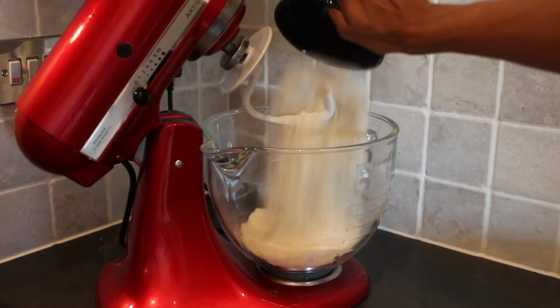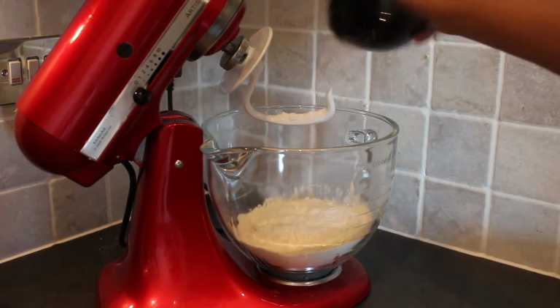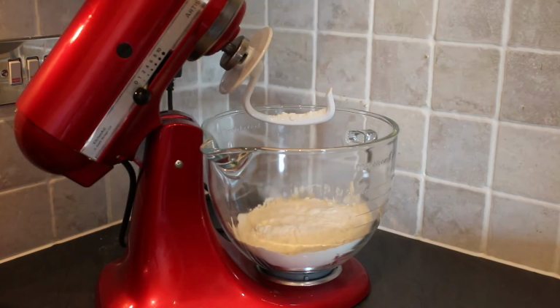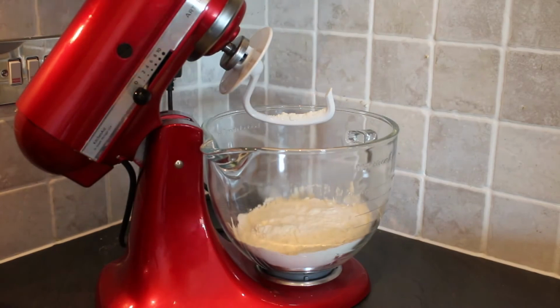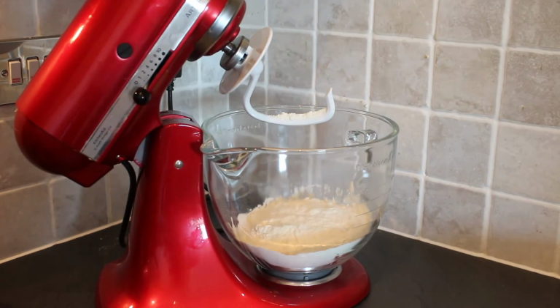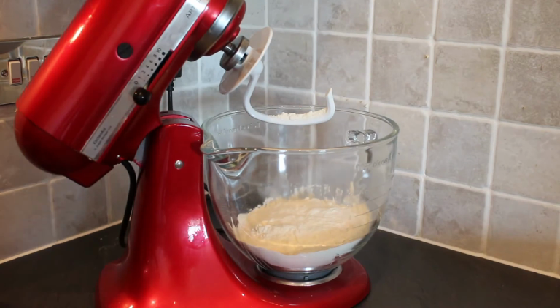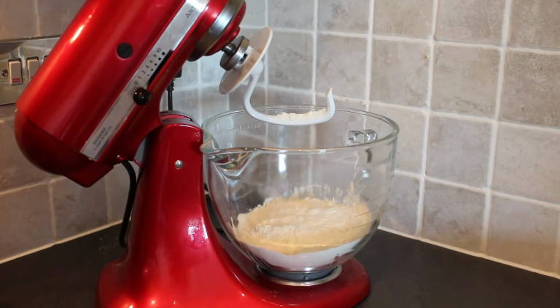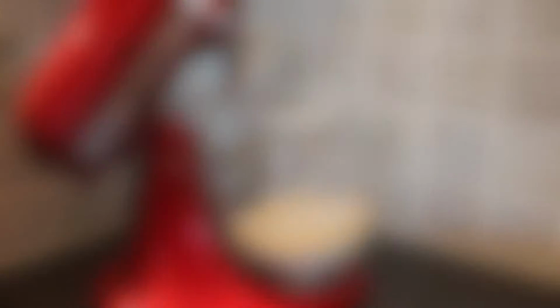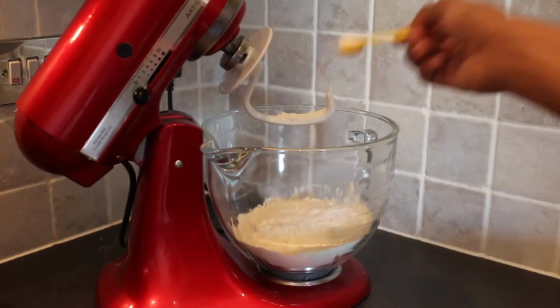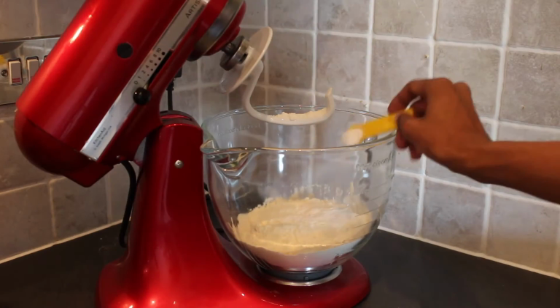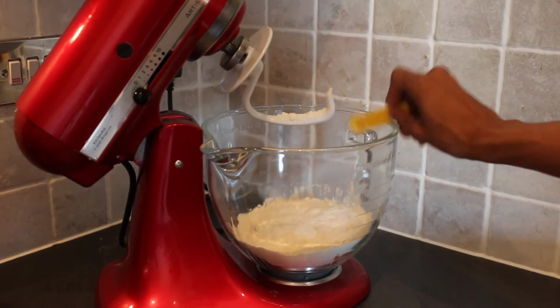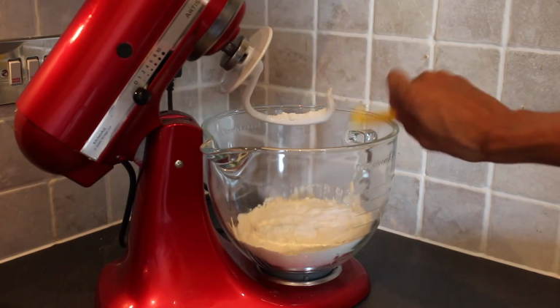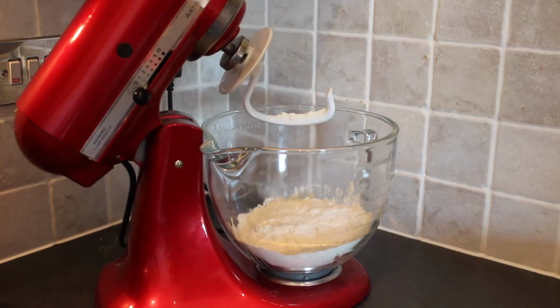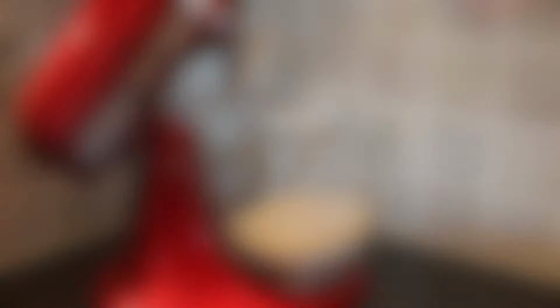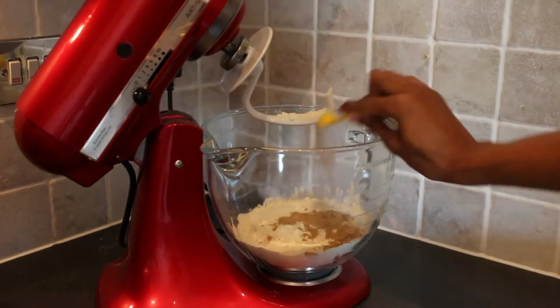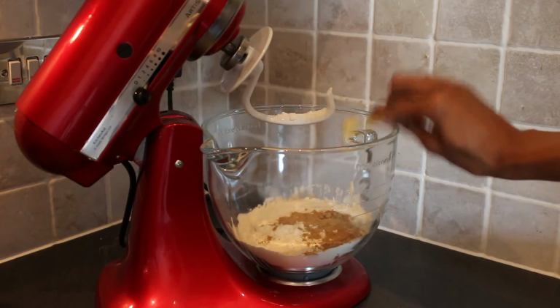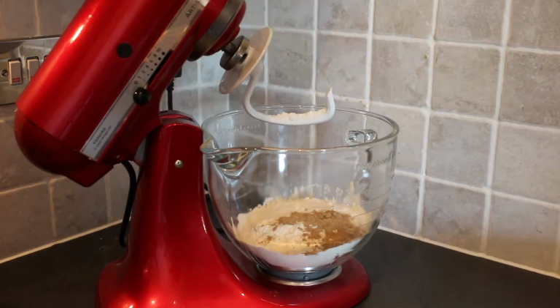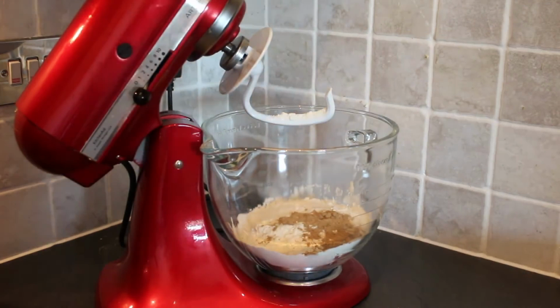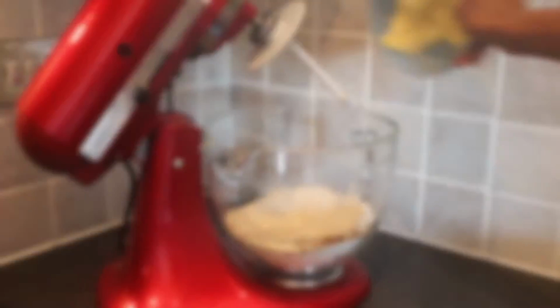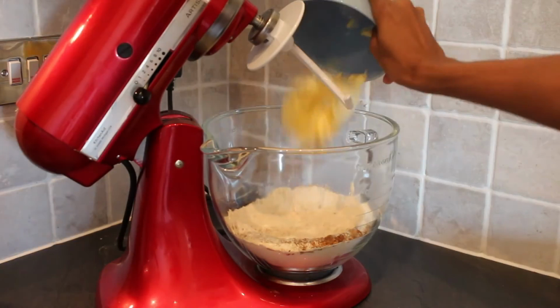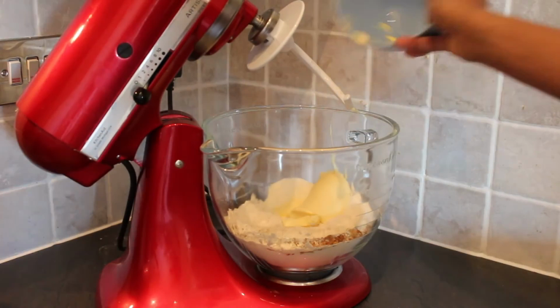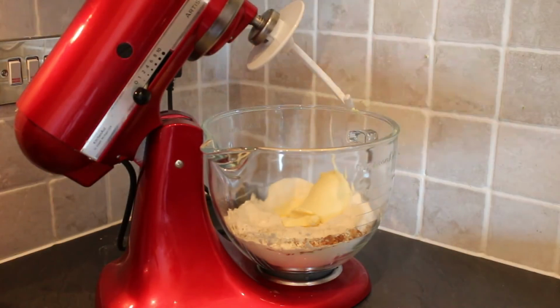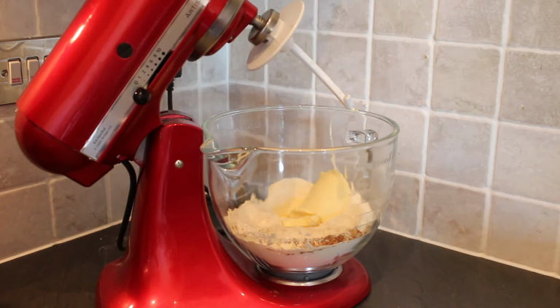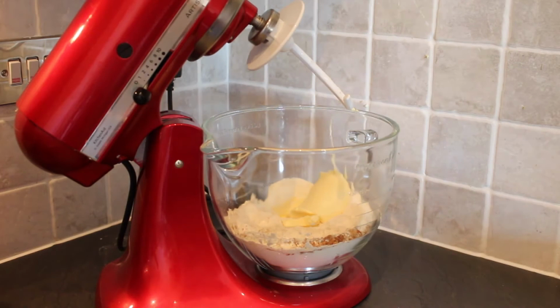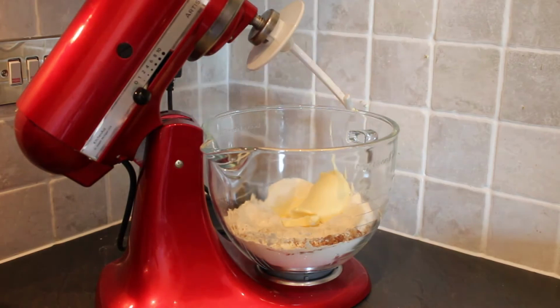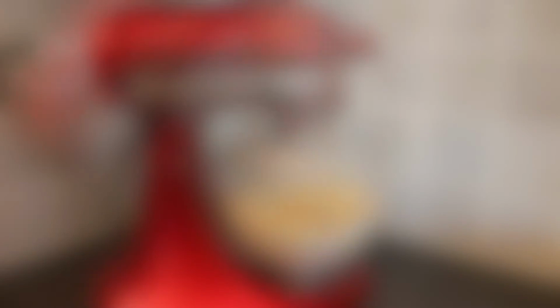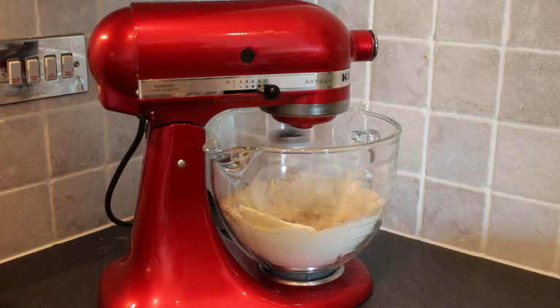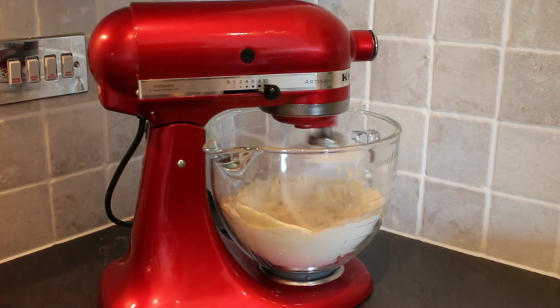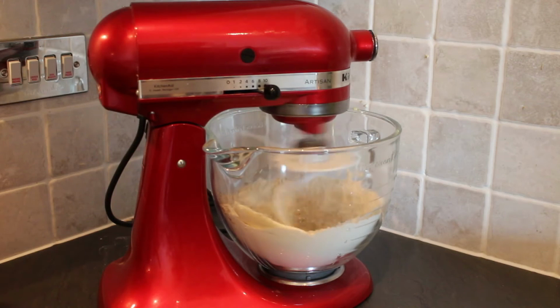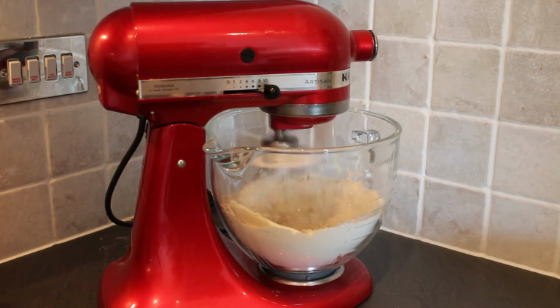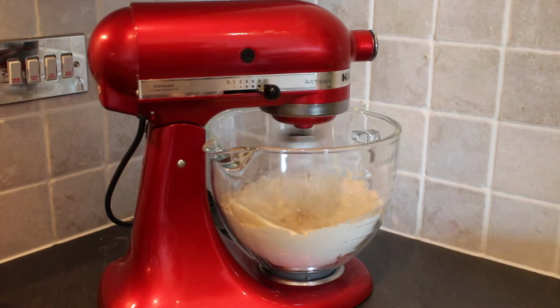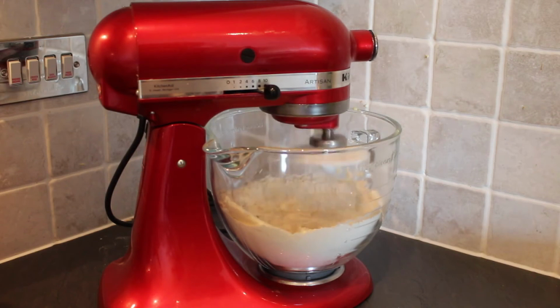For the dough, place 350 grams of flour into a bowl with 1 teaspoon of bicarbonate of soda and 2 teaspoons of ground ginger. Add in 1 teaspoon of cinnamon and 125 grams of butter, and mix together until the mixture forms breadcrumbs.